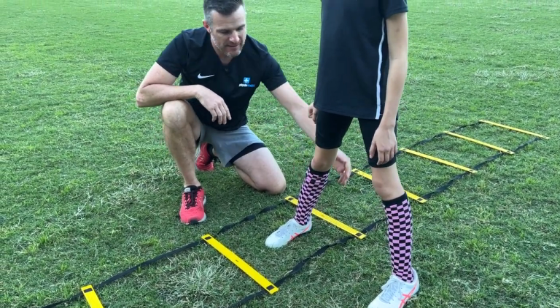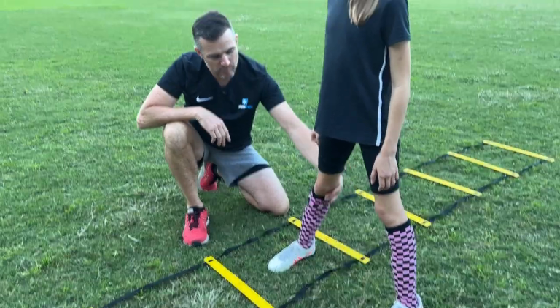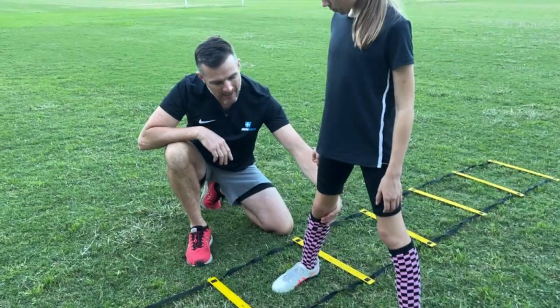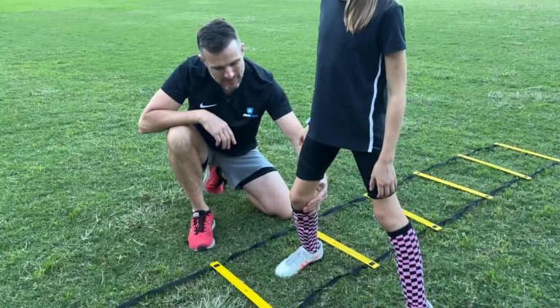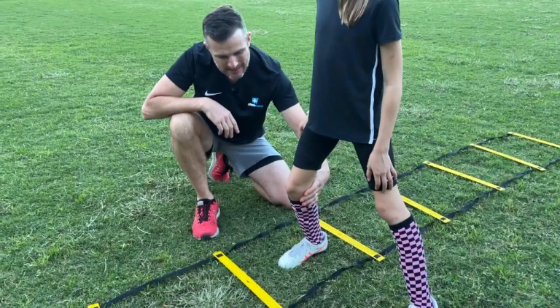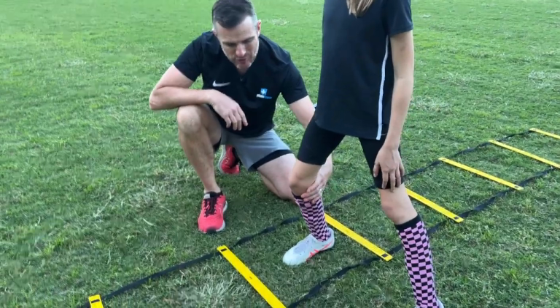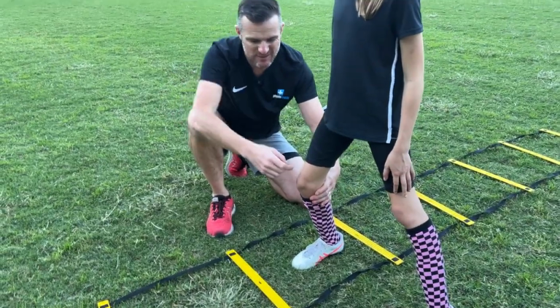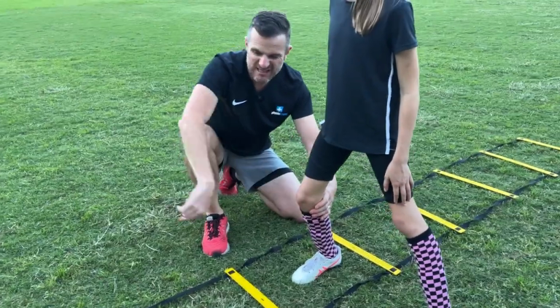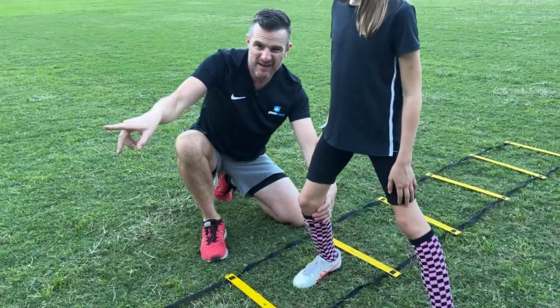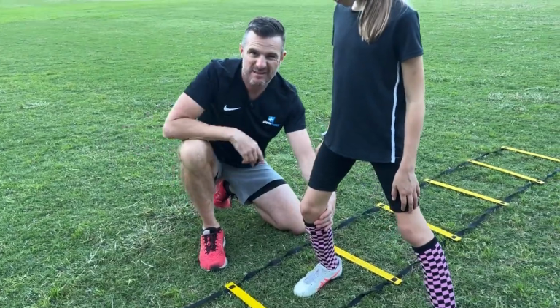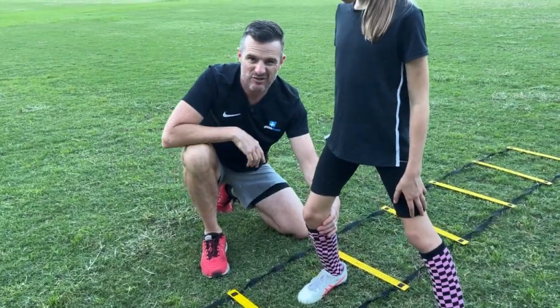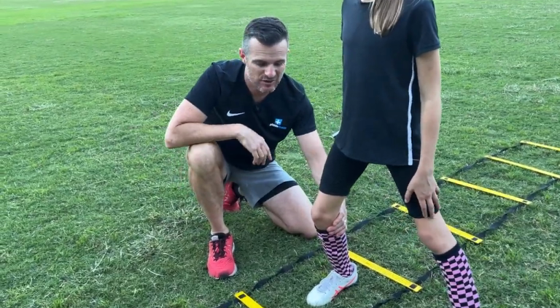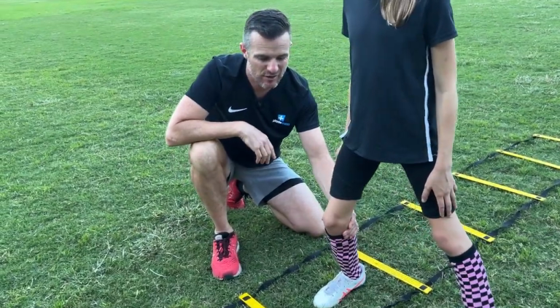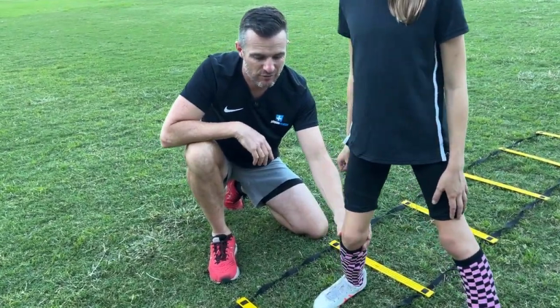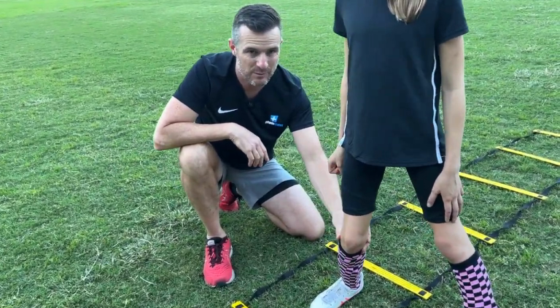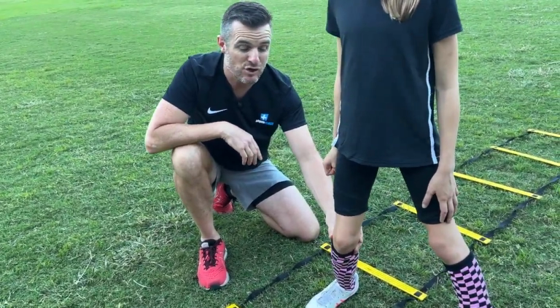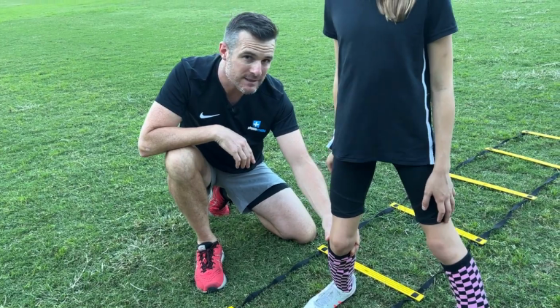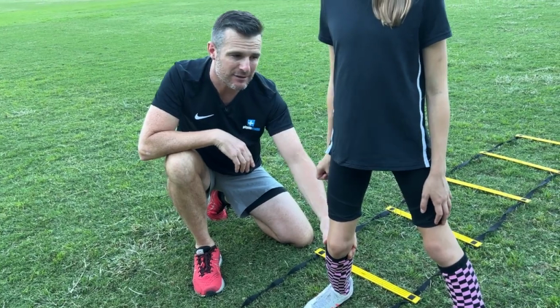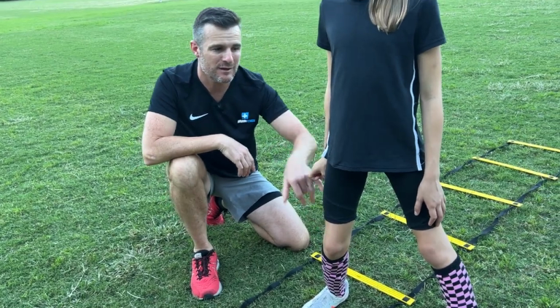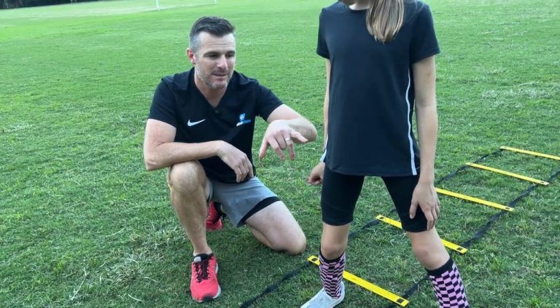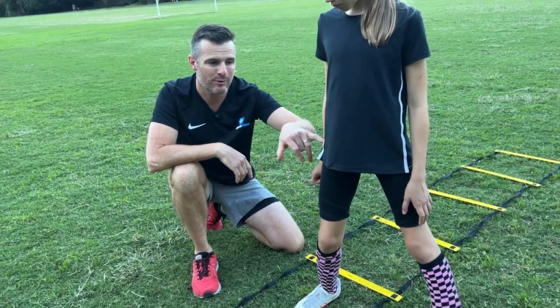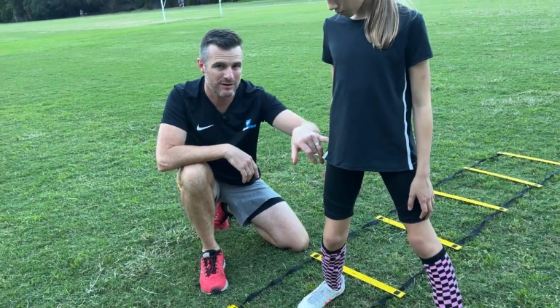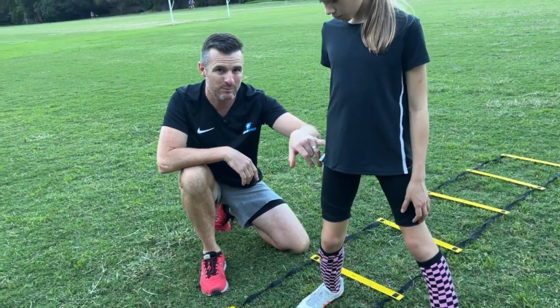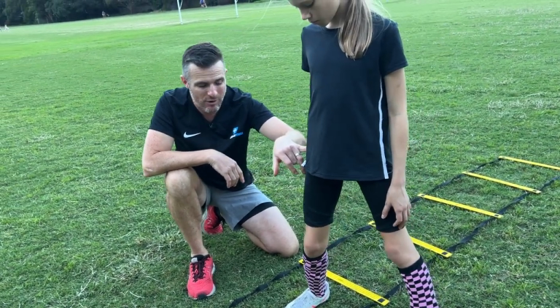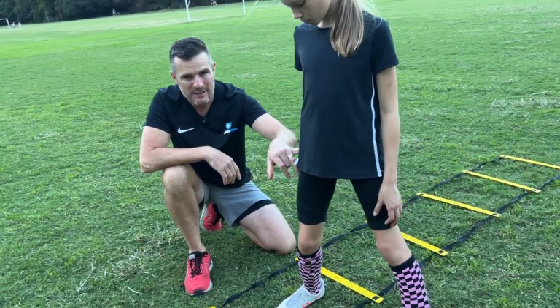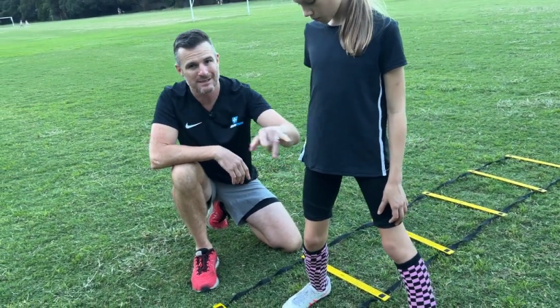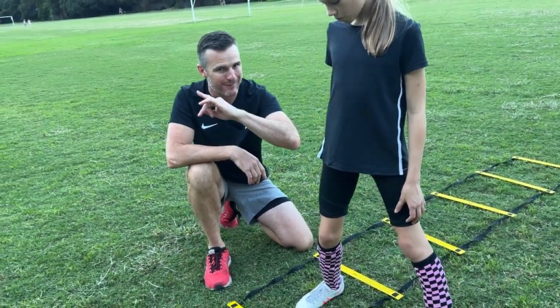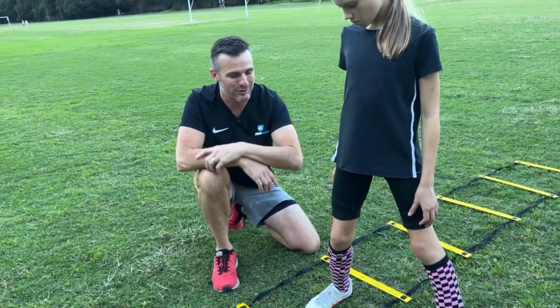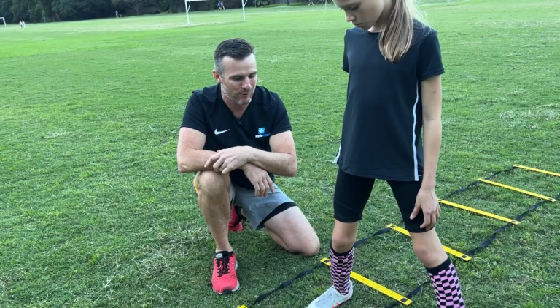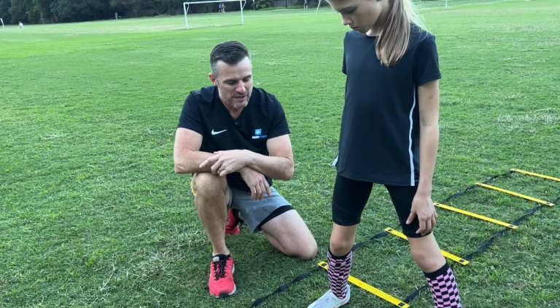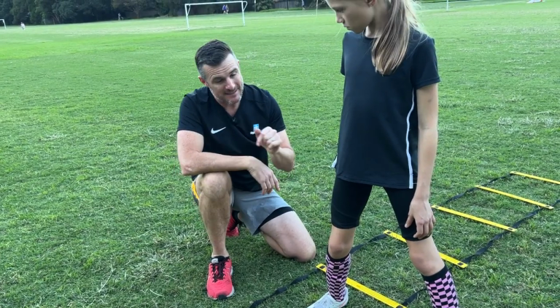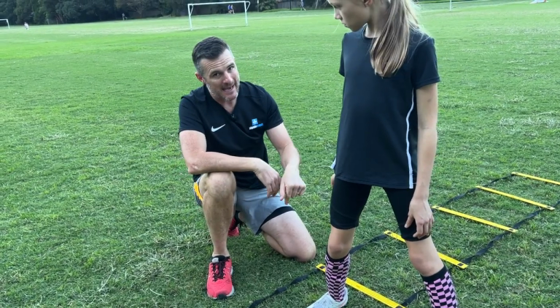Also watch that the knee is facing in a reasonably straight direction and not crashing inward. If you notice that, there's going to be some hip and glute work she needs to do, which is covered in the other video. So that's the ladder.